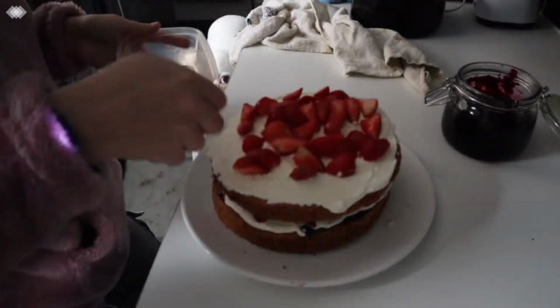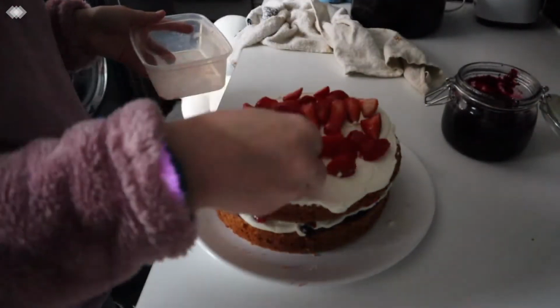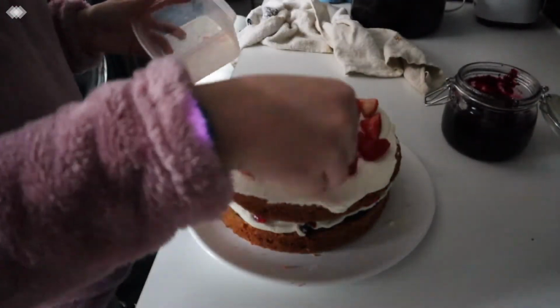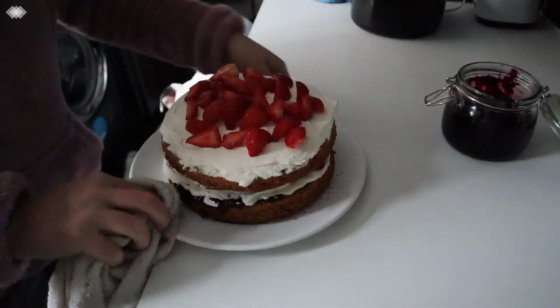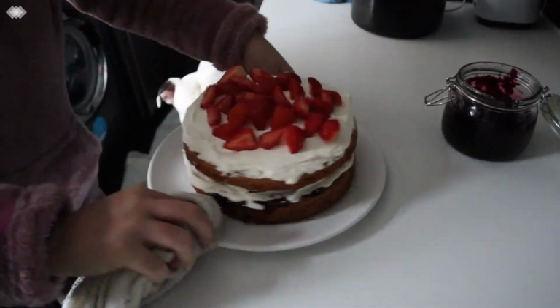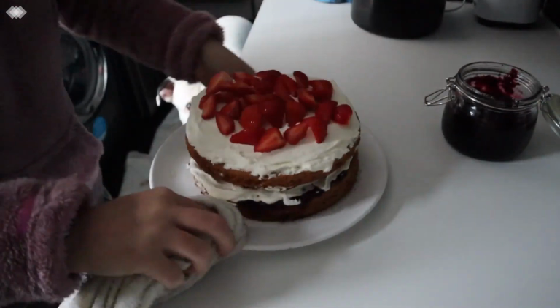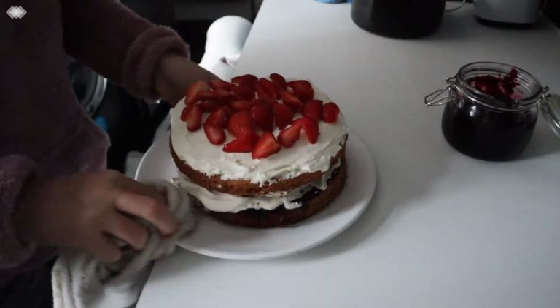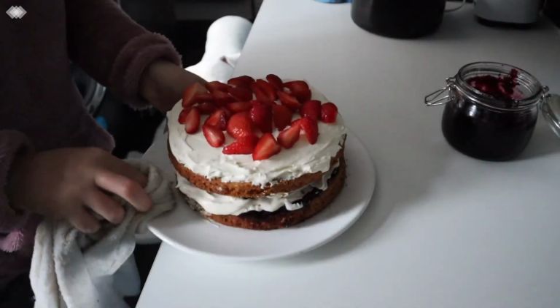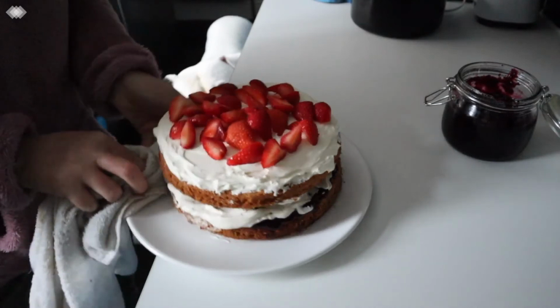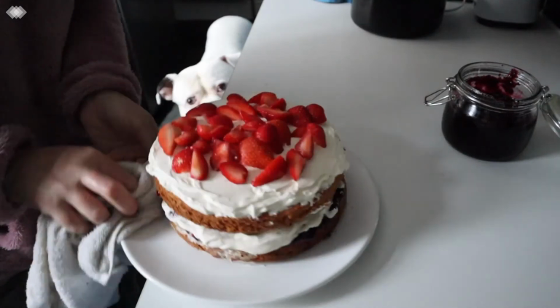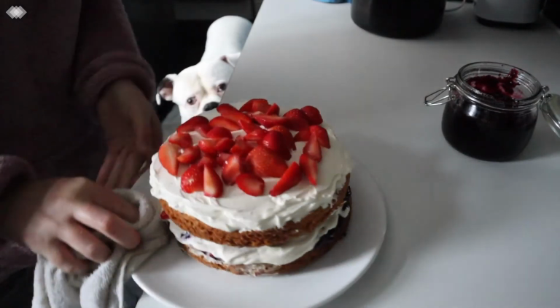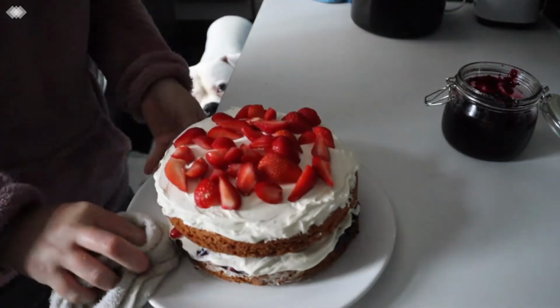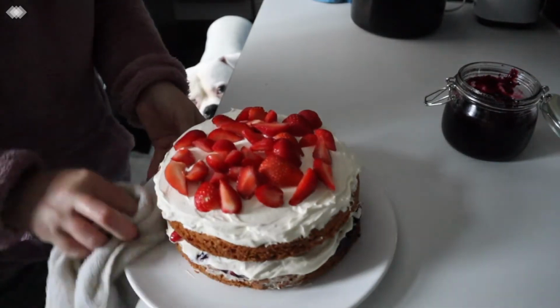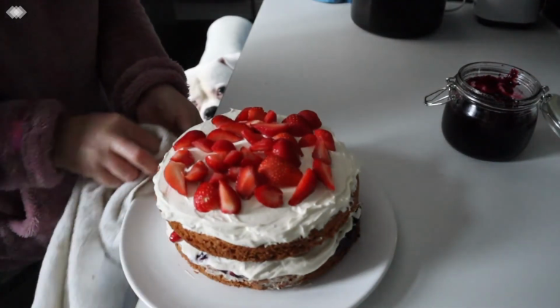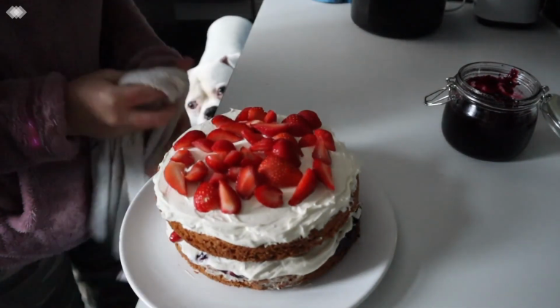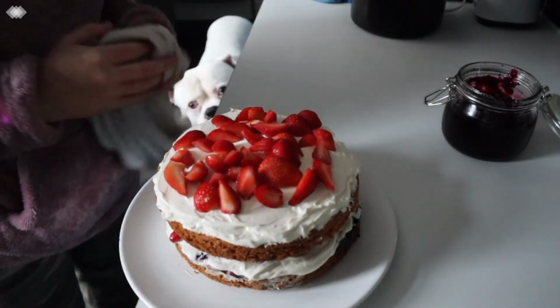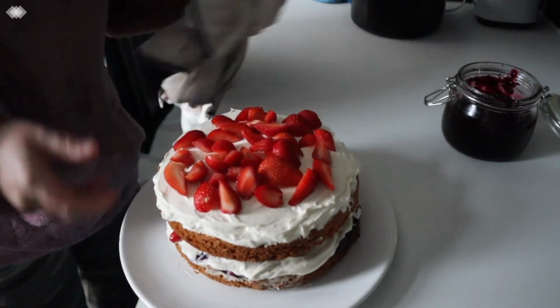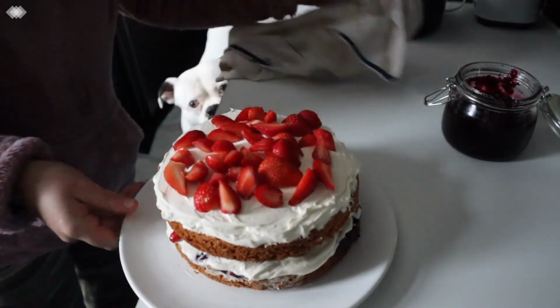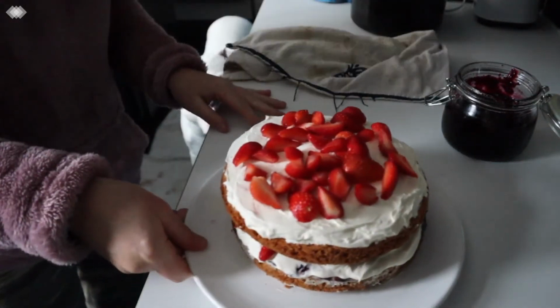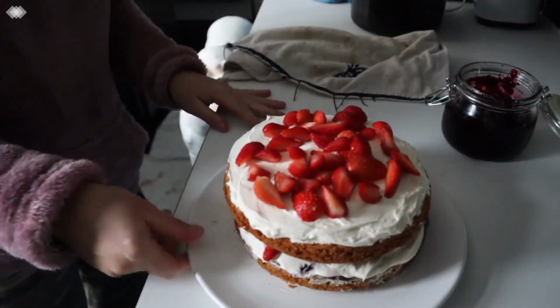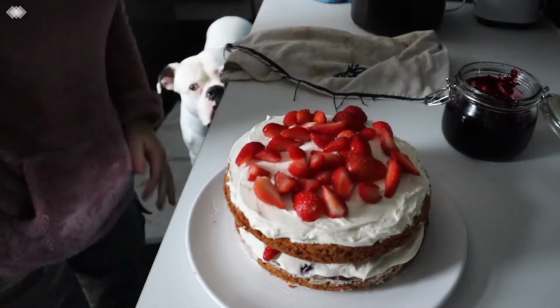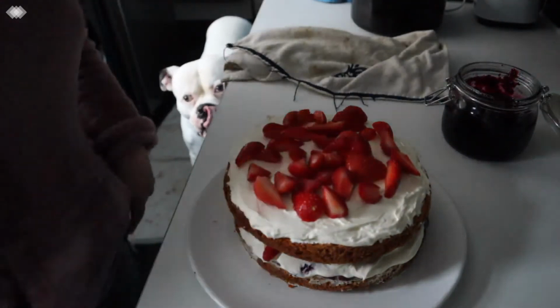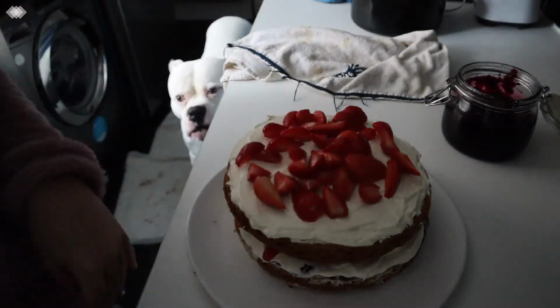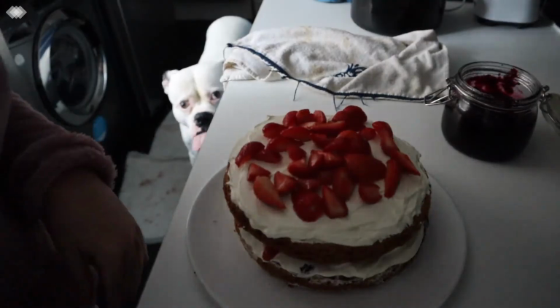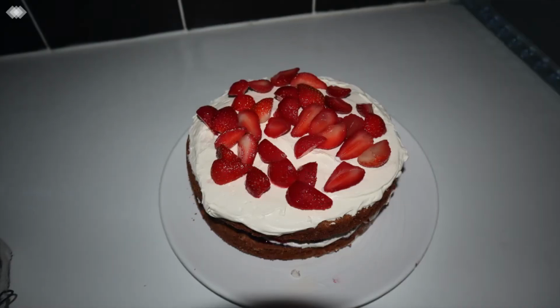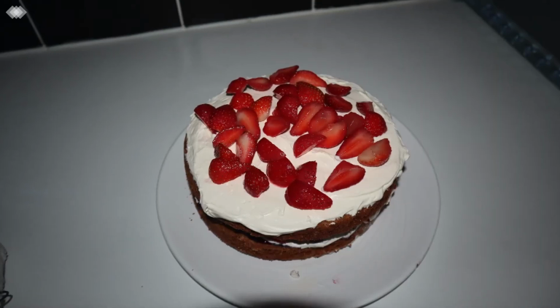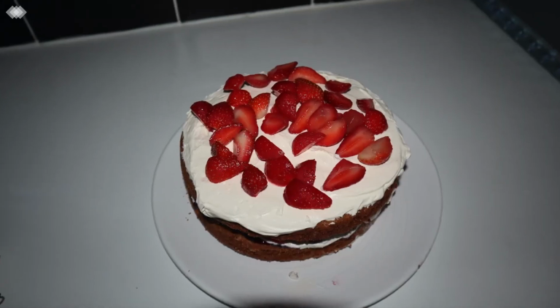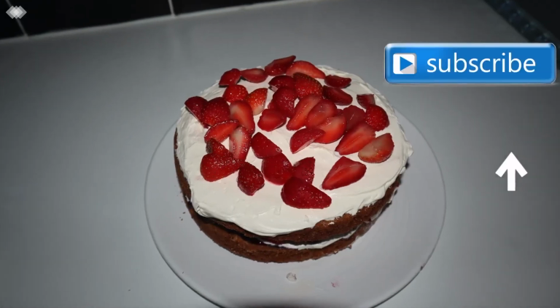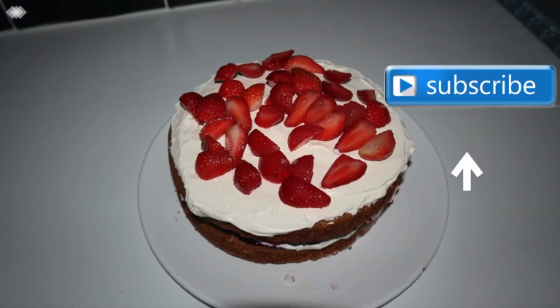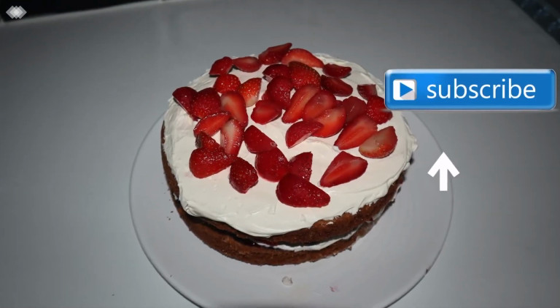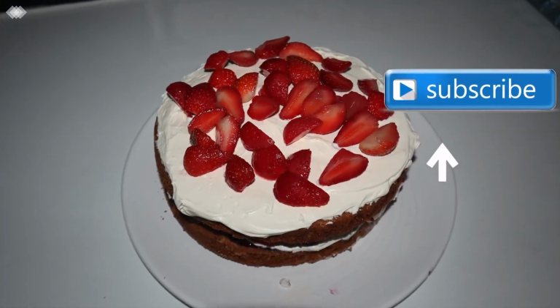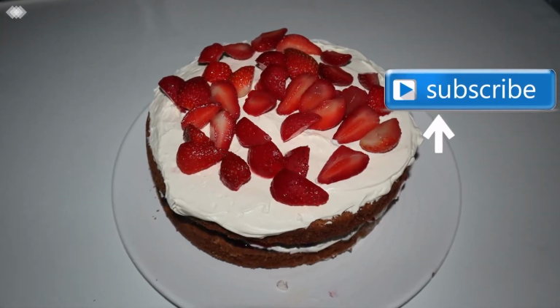And there we are! That's it for this video. I really hope you enjoyed it. Thank you so much for watching. Bye!